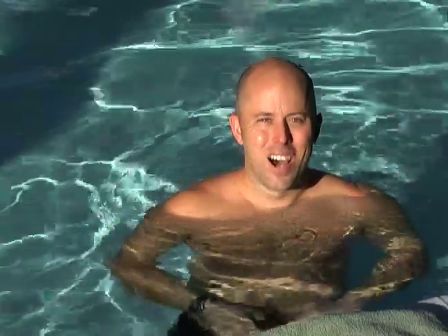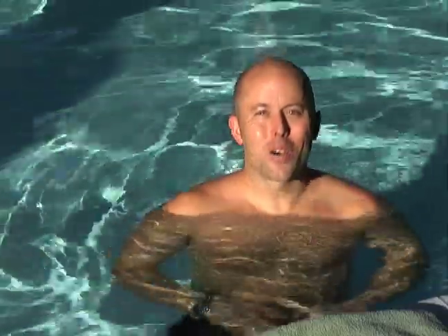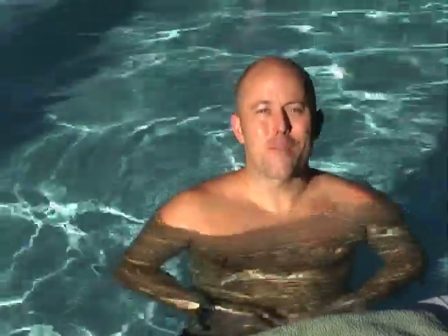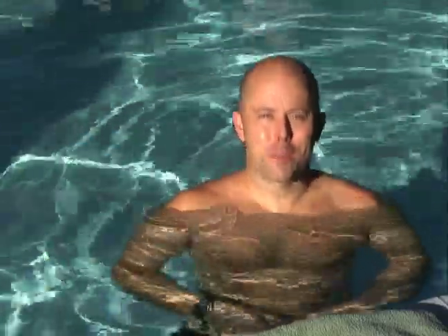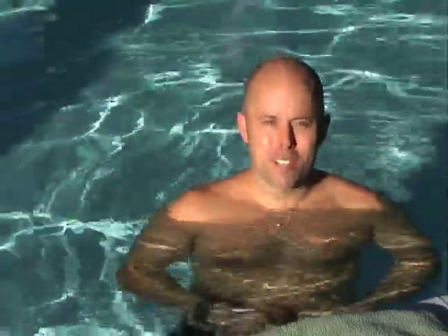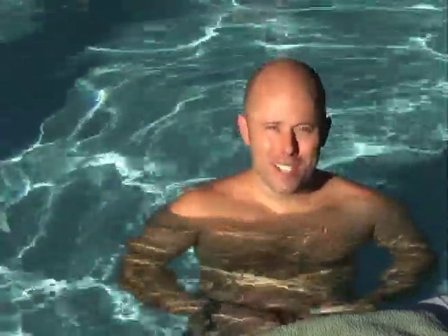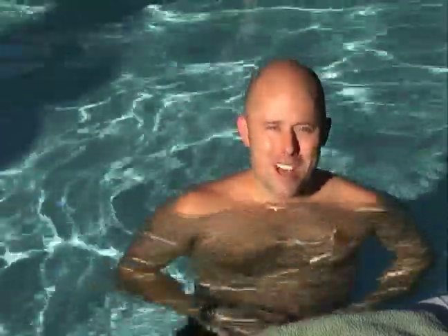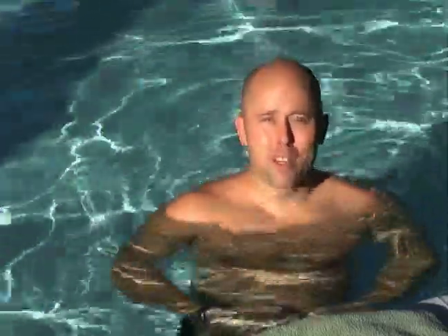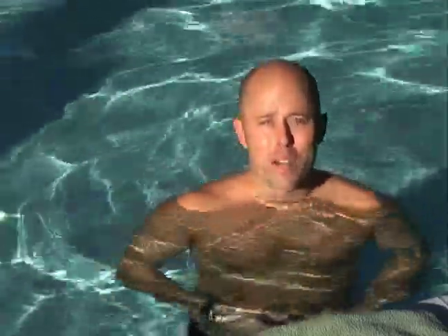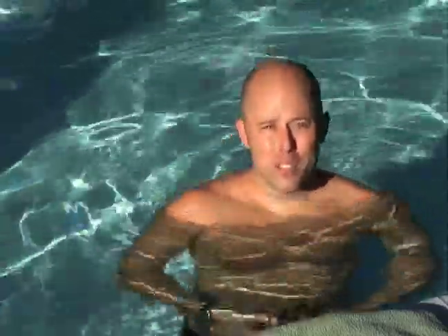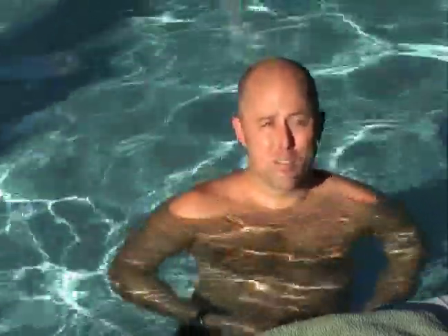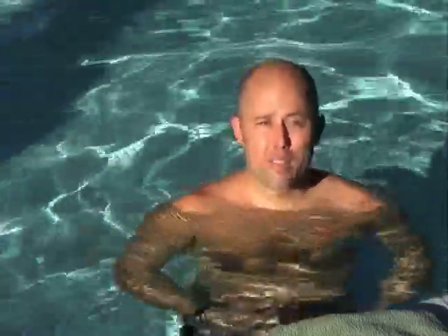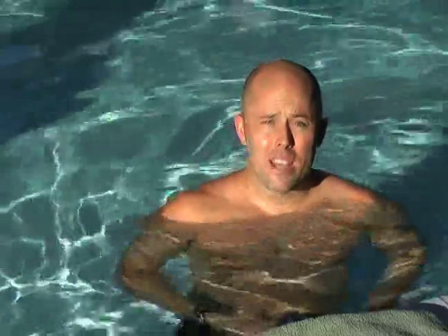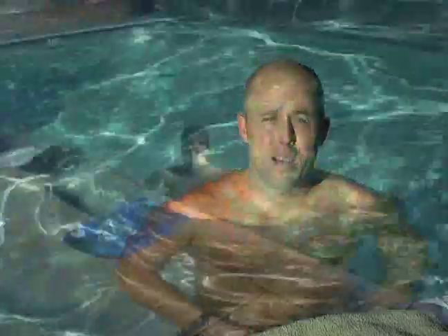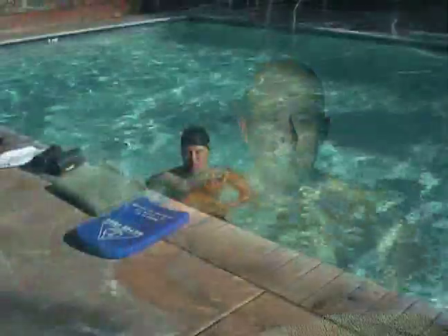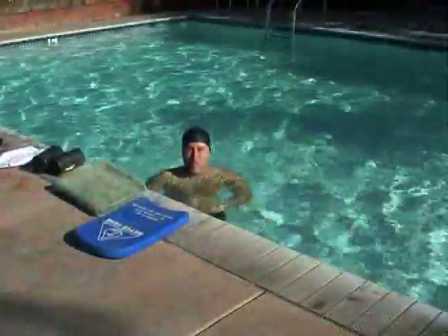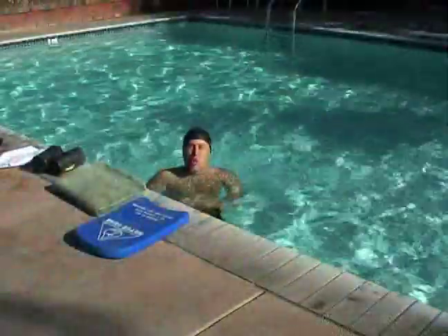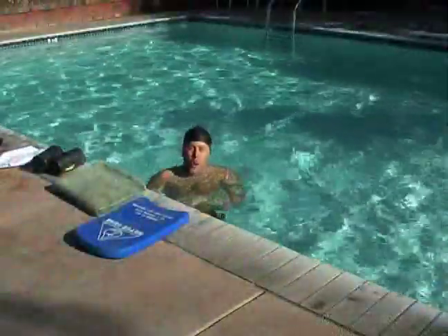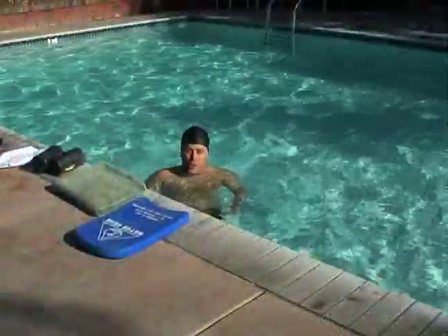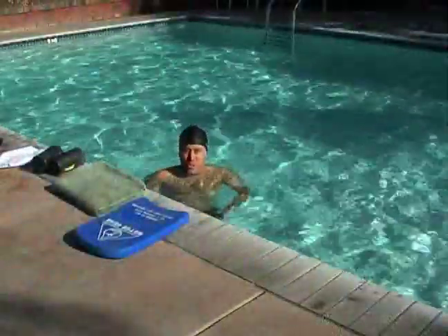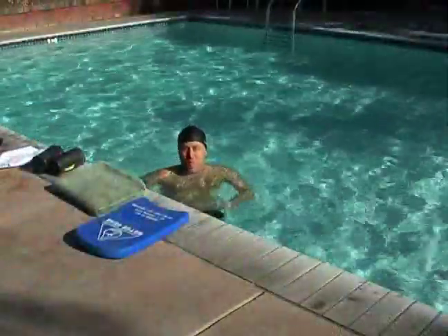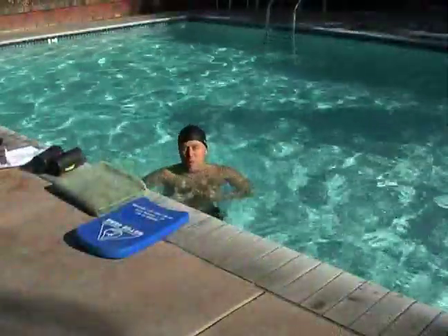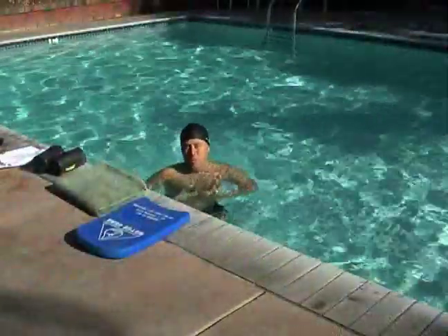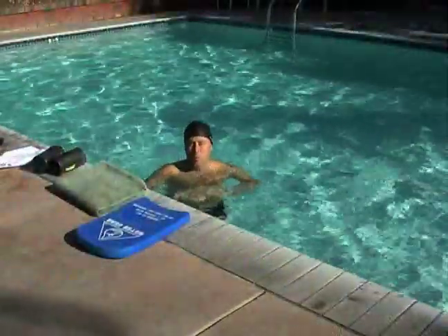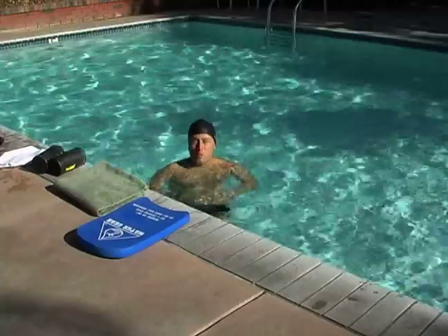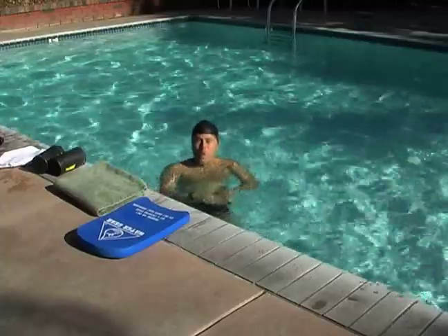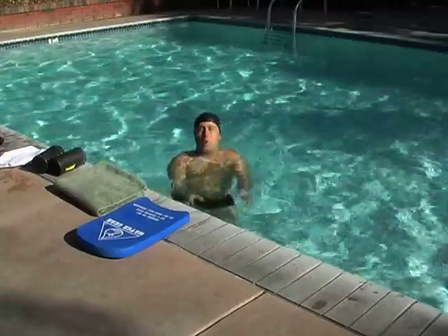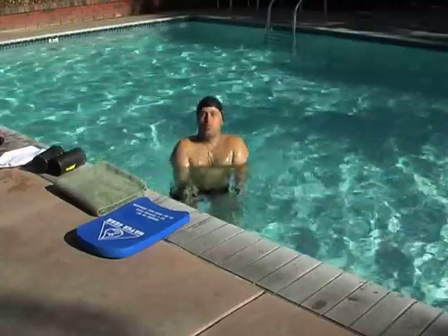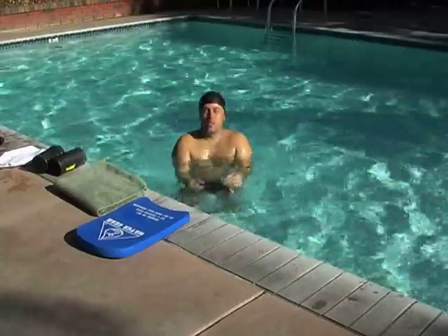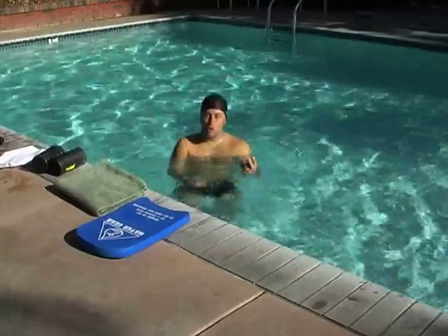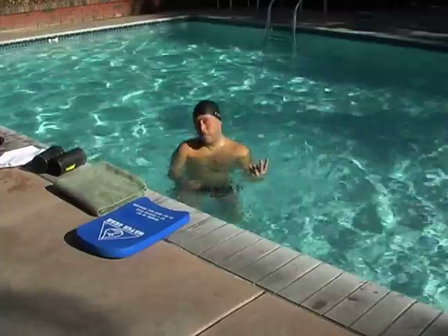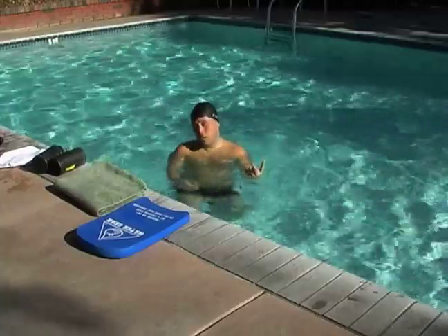Hello and welcome to Expert Village. I'm Philip Toriello from the Avla Bay Athletic Club, and we're covering breaststroke underwater drills. My personal favorite would be the one pull, two kick drill.